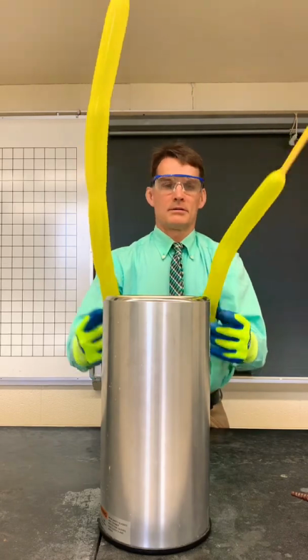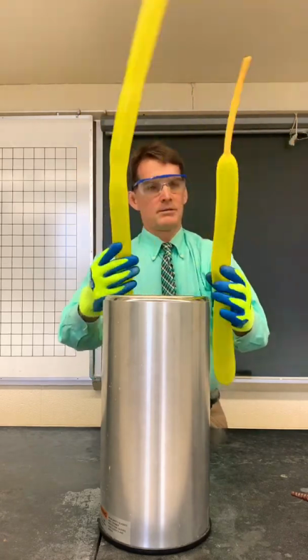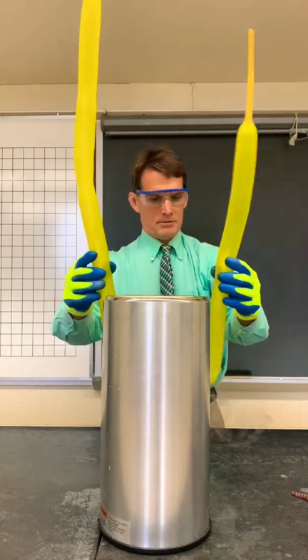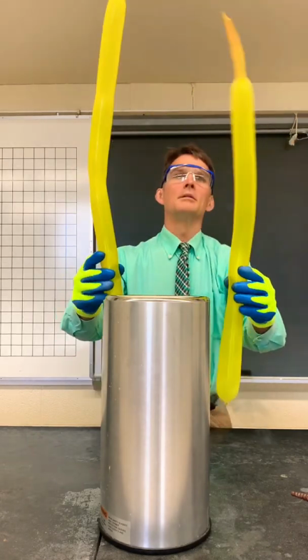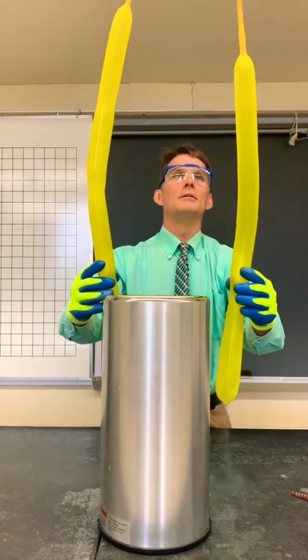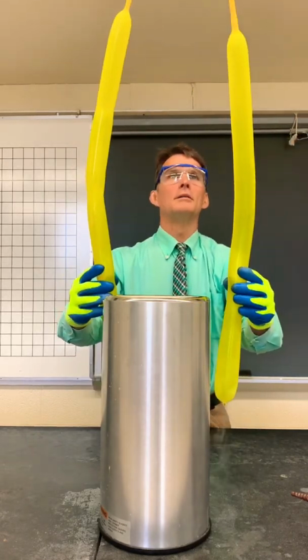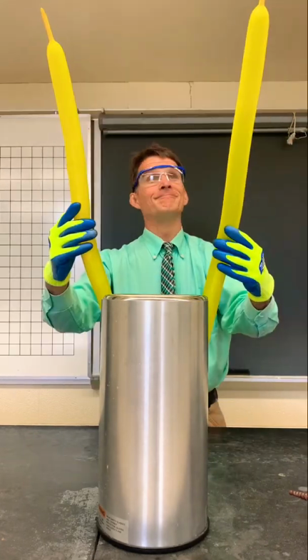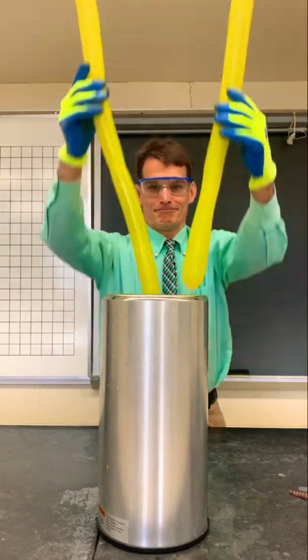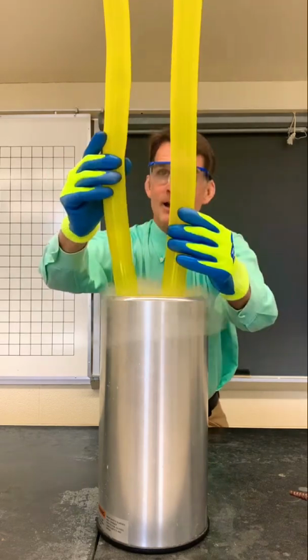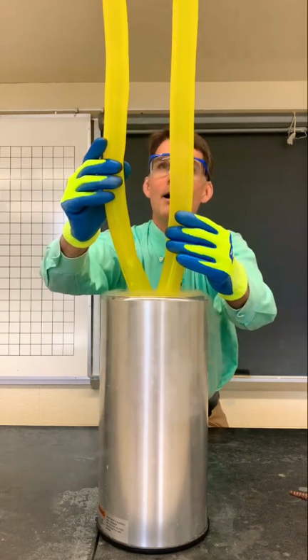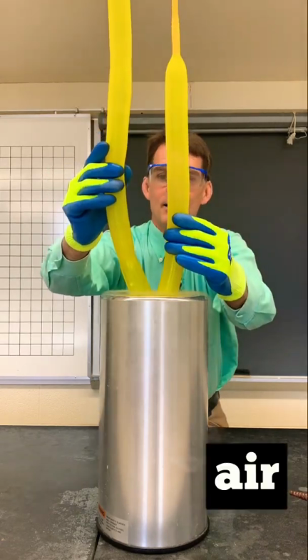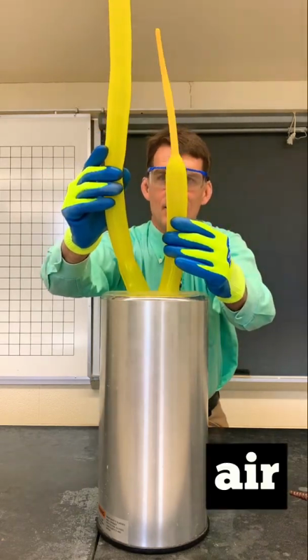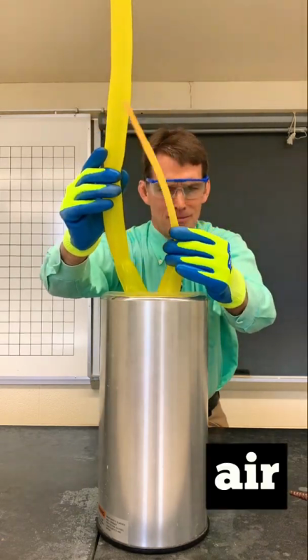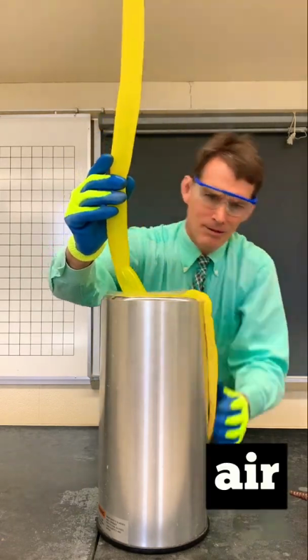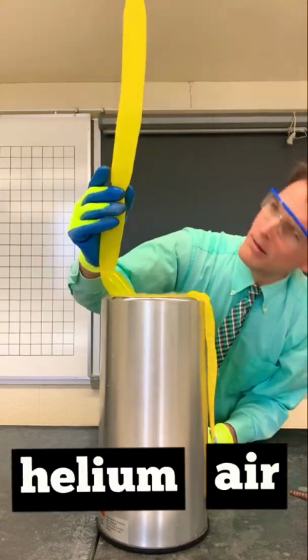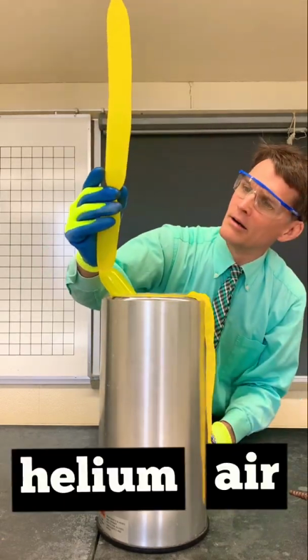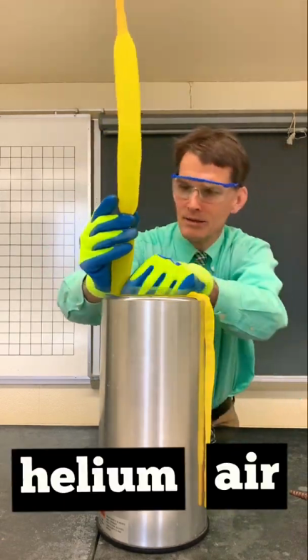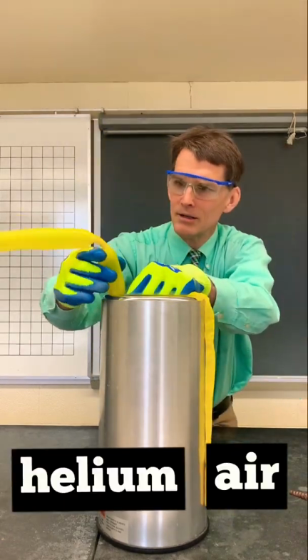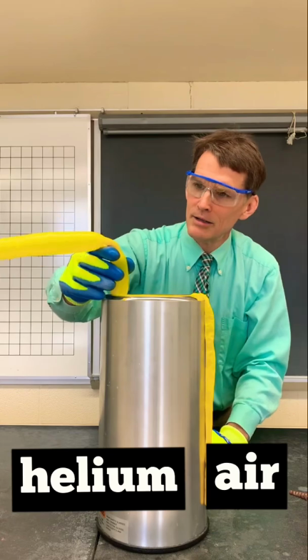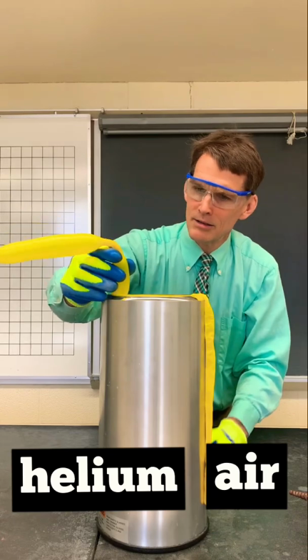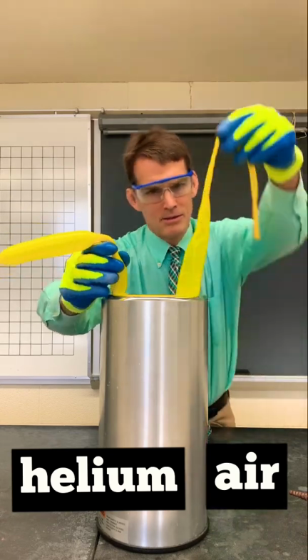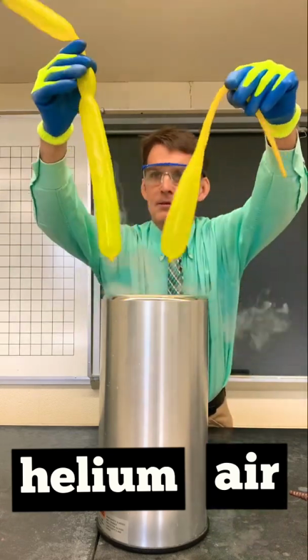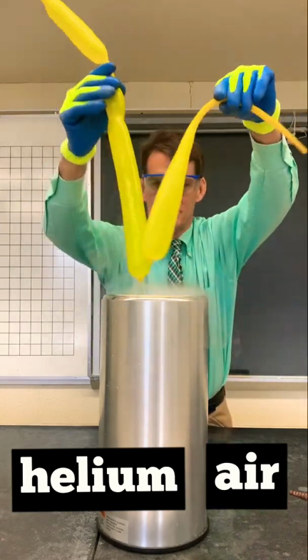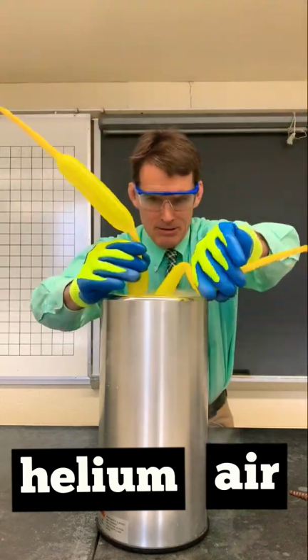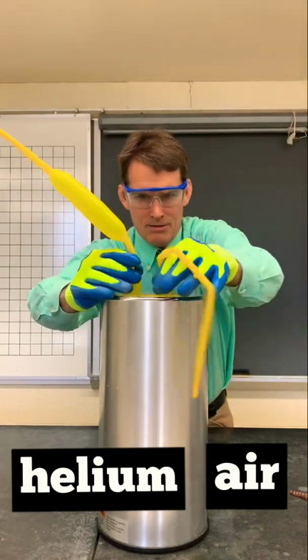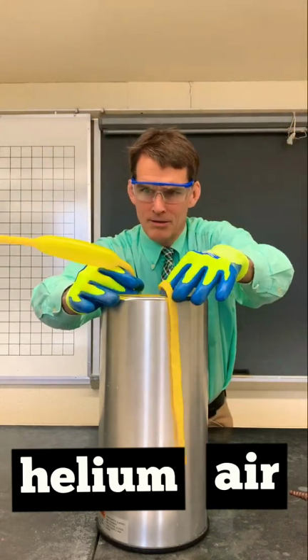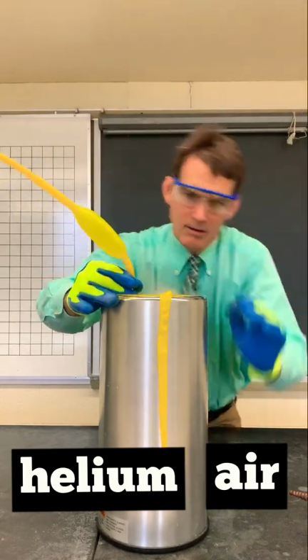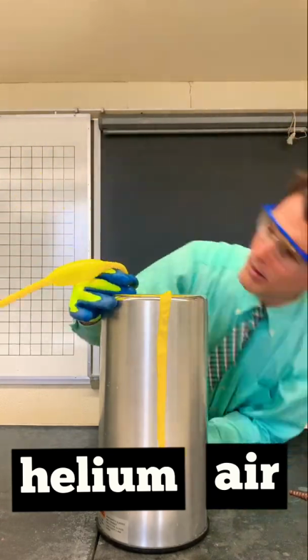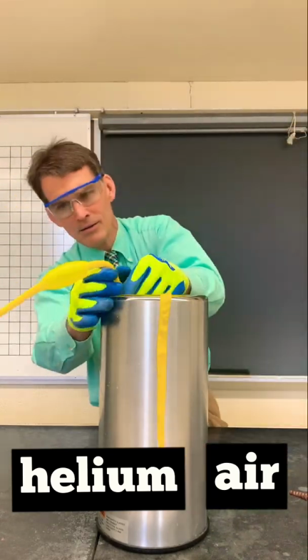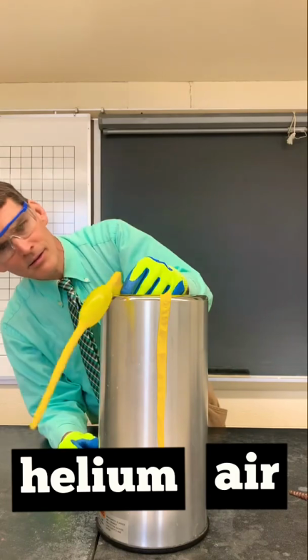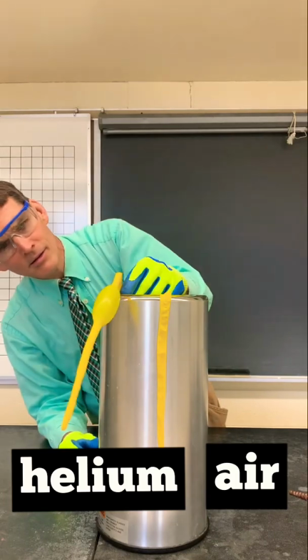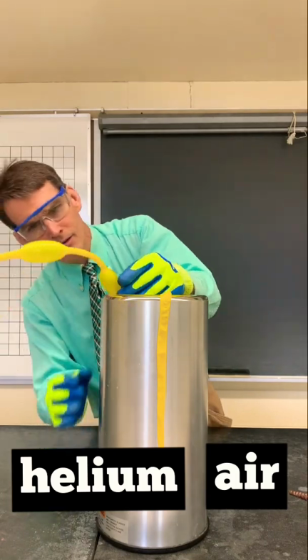Why do these balloons behave differently? The secret here is that the balloon on the right contains air, while the other balloon contains helium. When air is cooled in liquid nitrogen, it begins to behave more like a liquid than a gas, so the air balloon contracts almost completely.